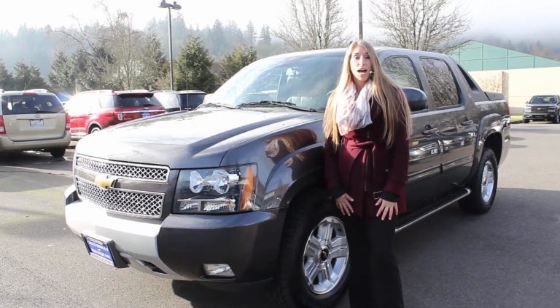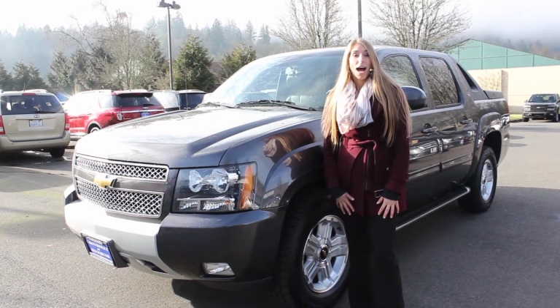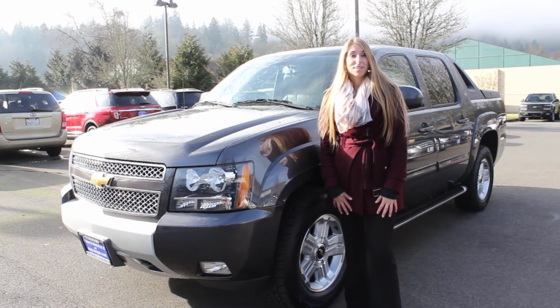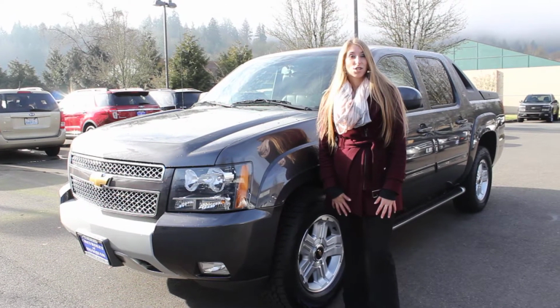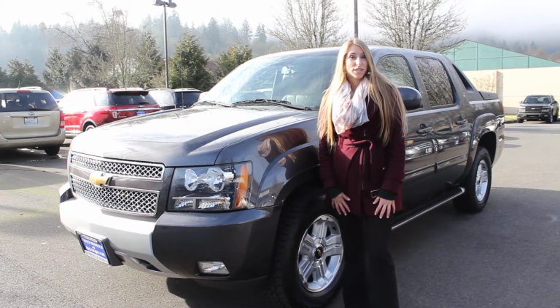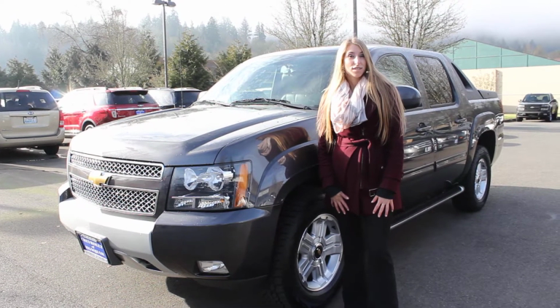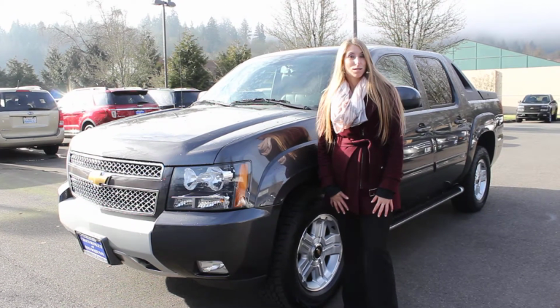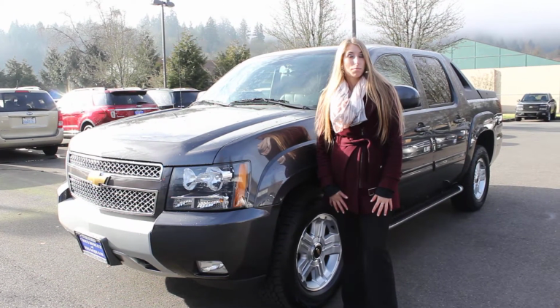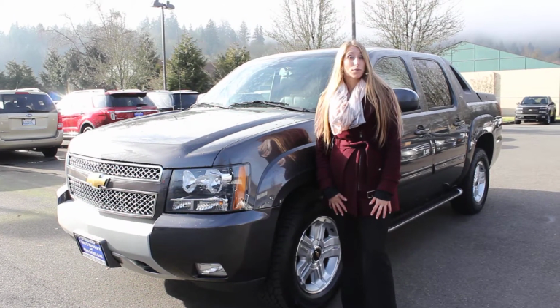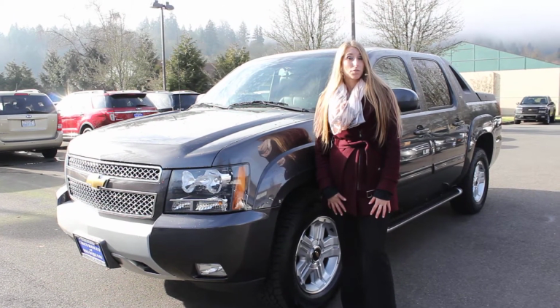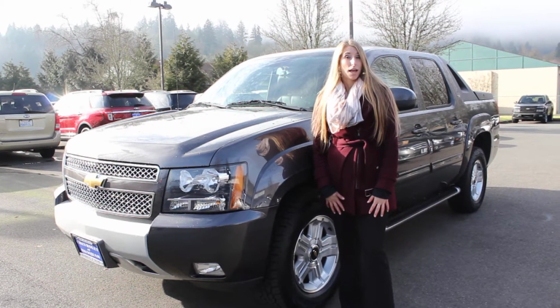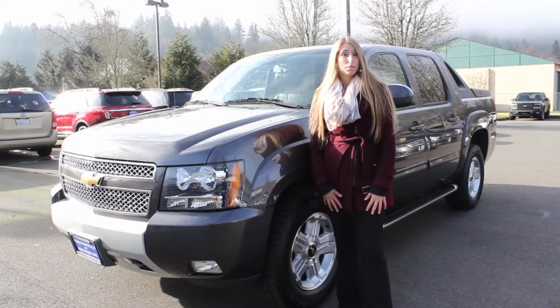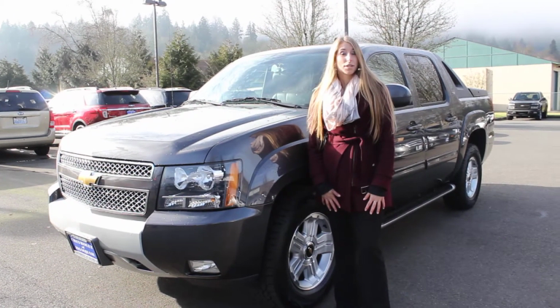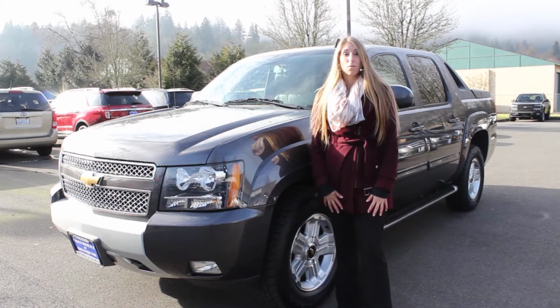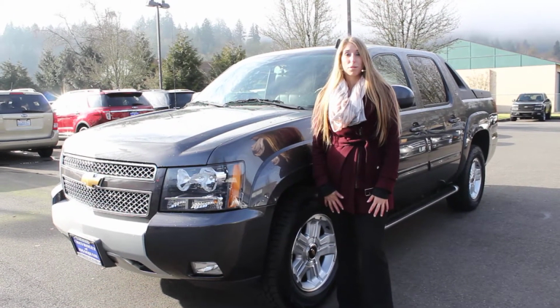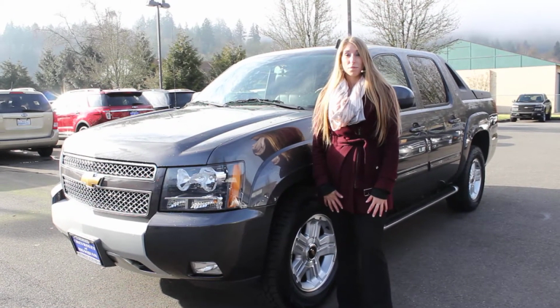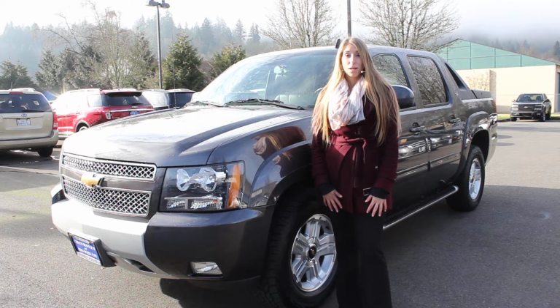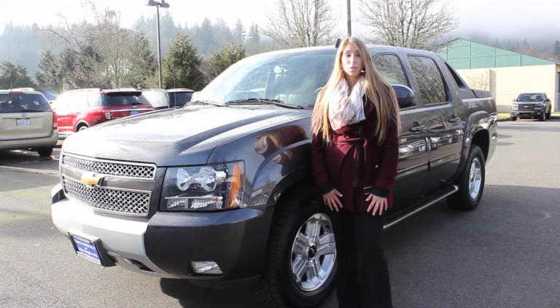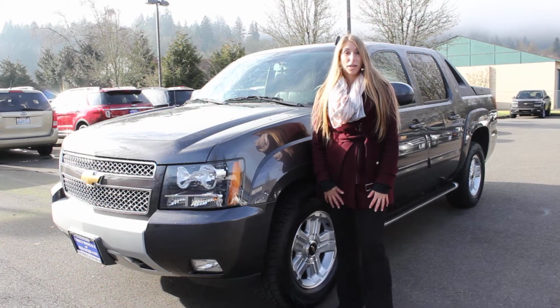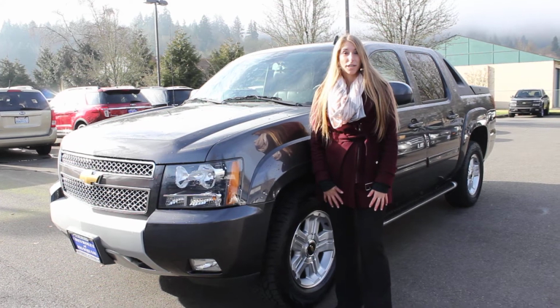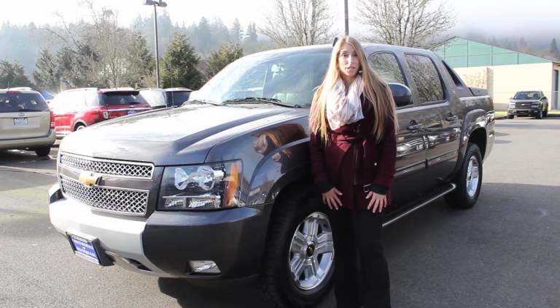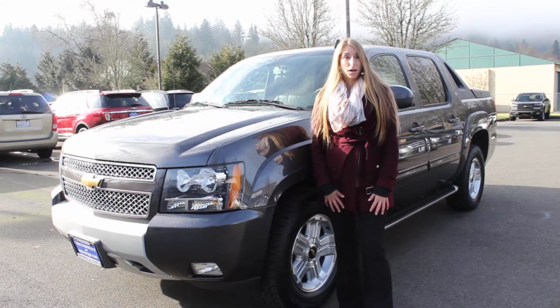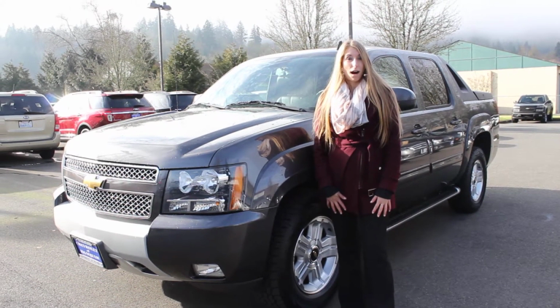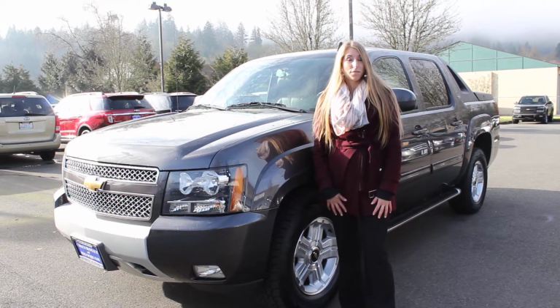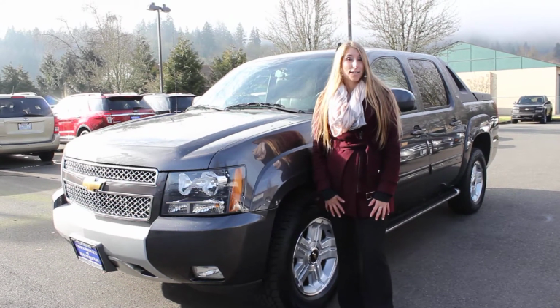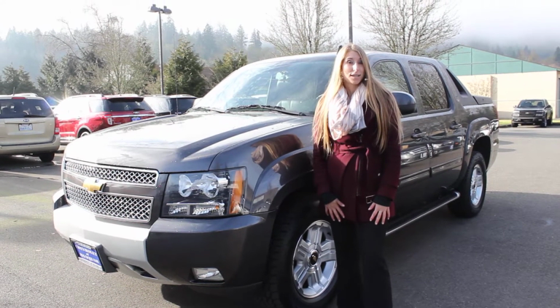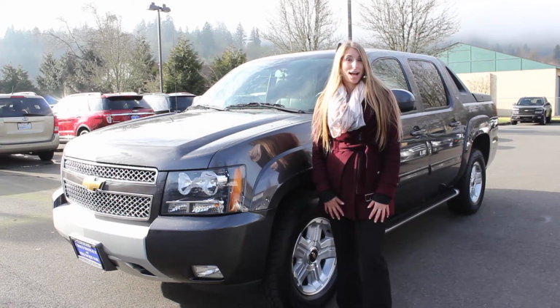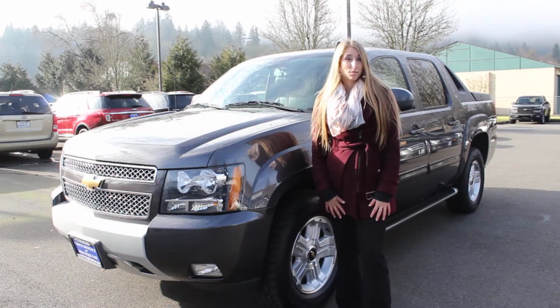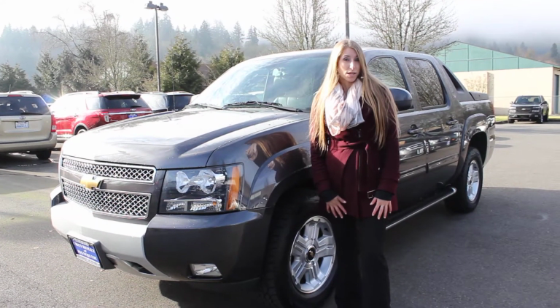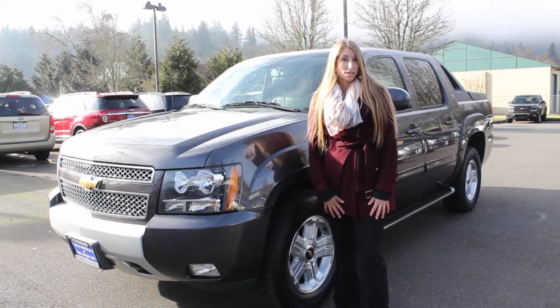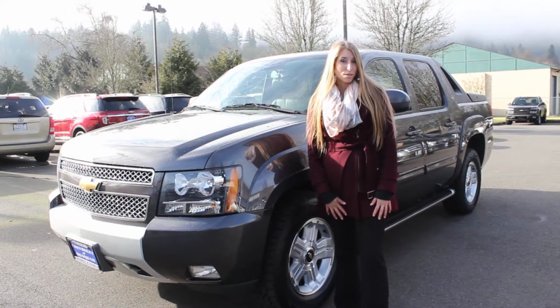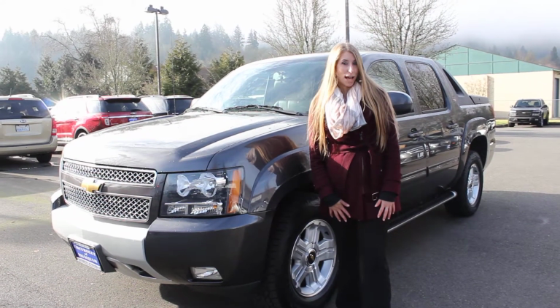Hi, this is Chelsea. Today I'm at Michael's Chevrolet where it's all about you. We're located in Issaquah off of I-90, exit 15 on the south side.